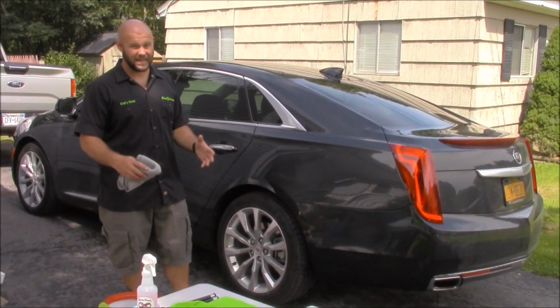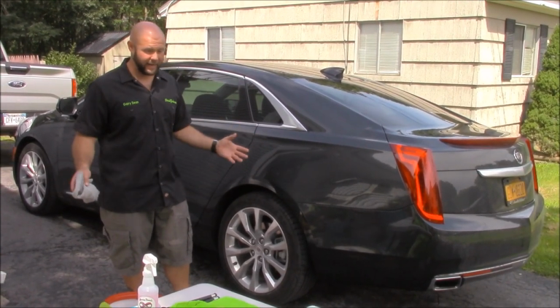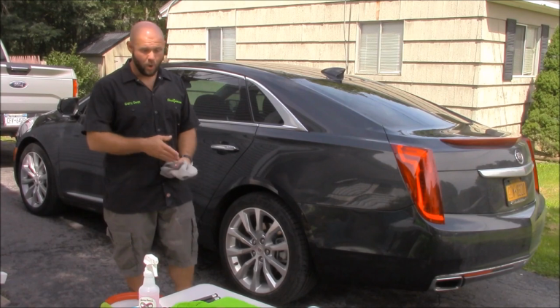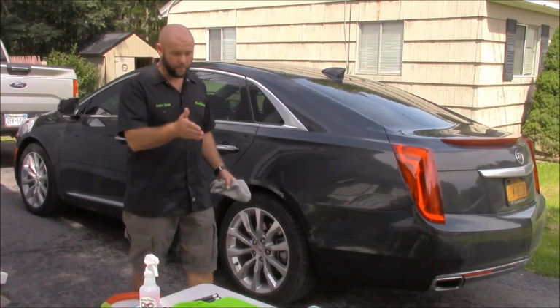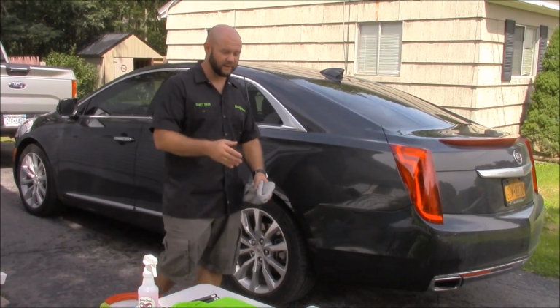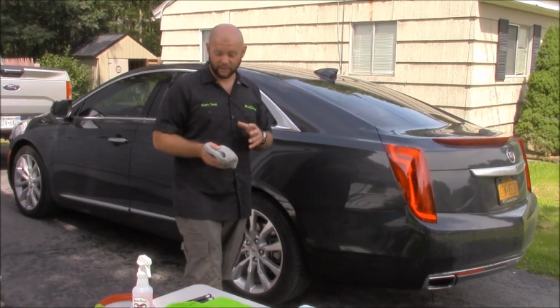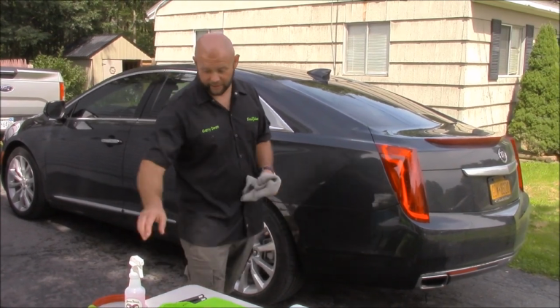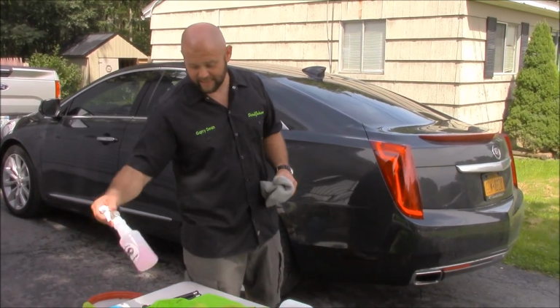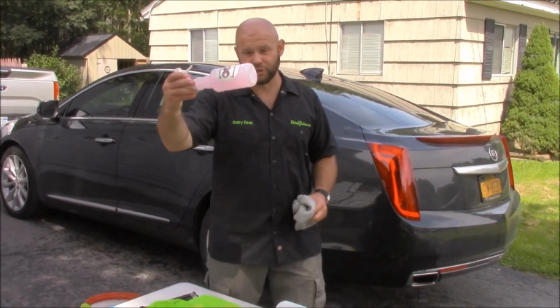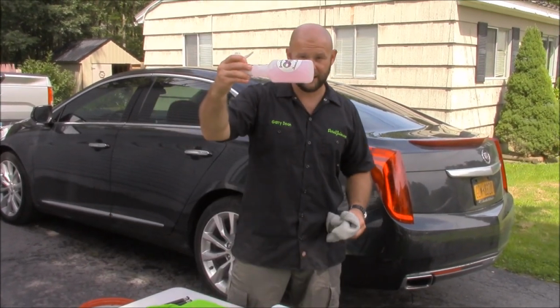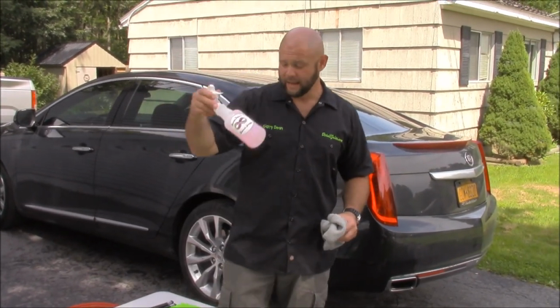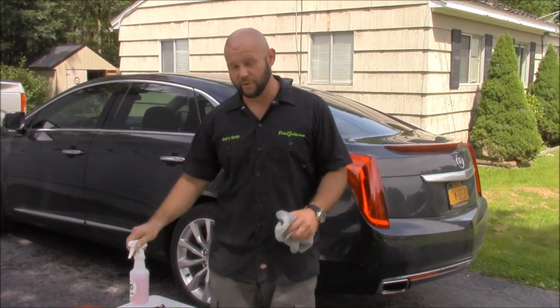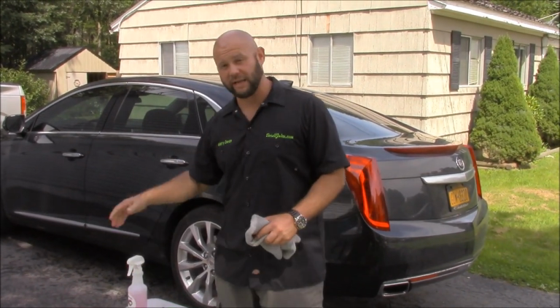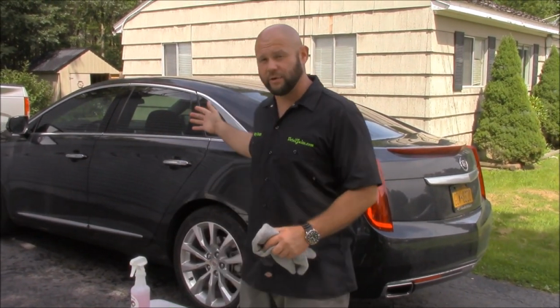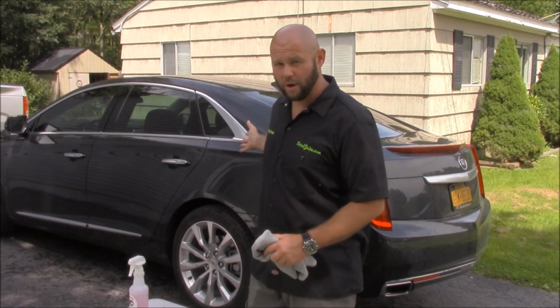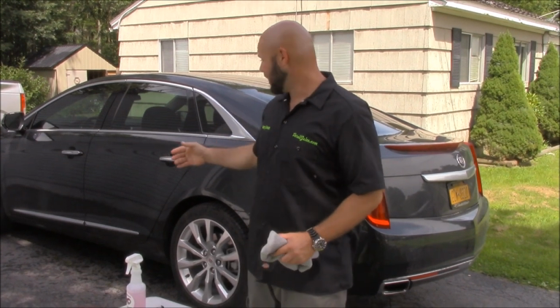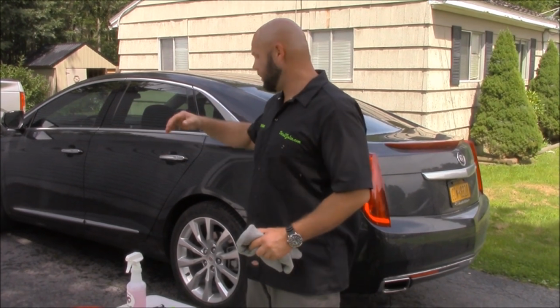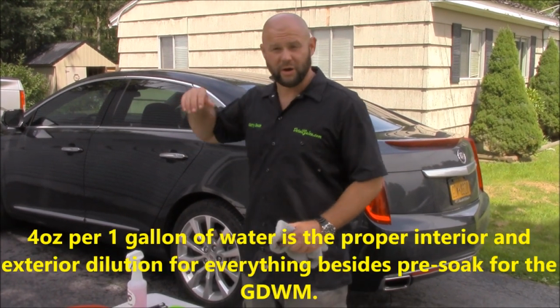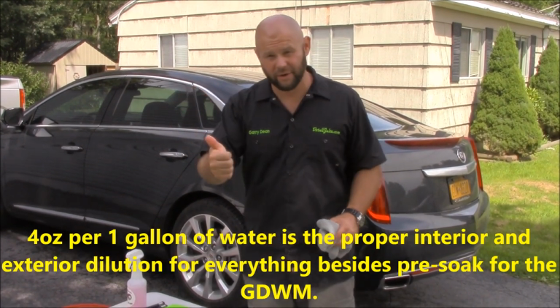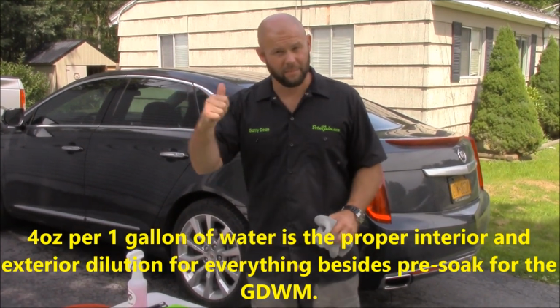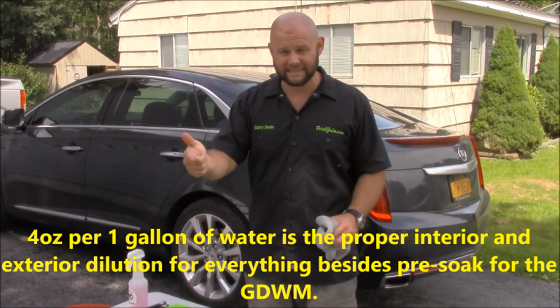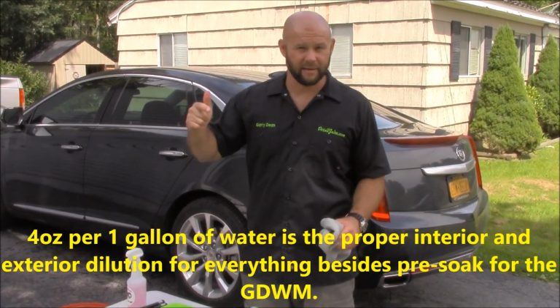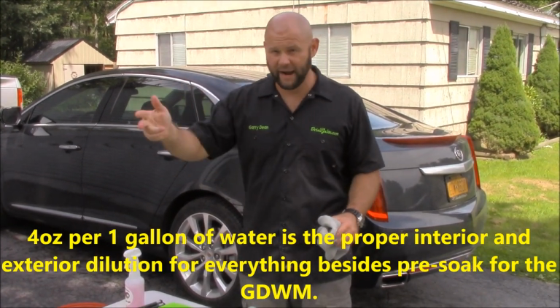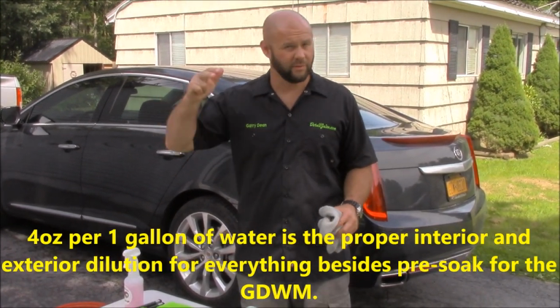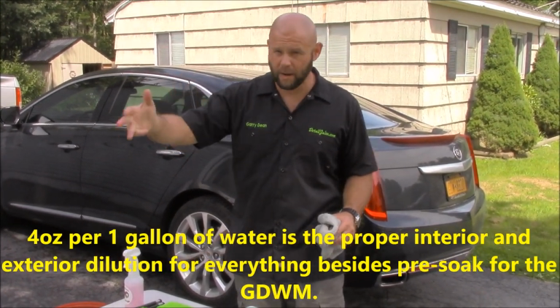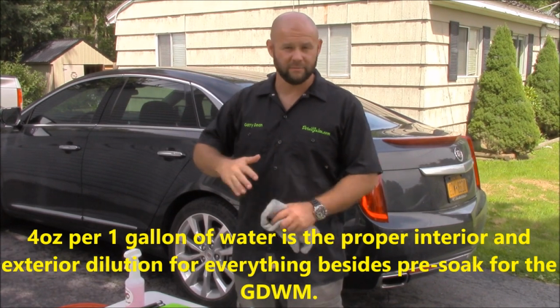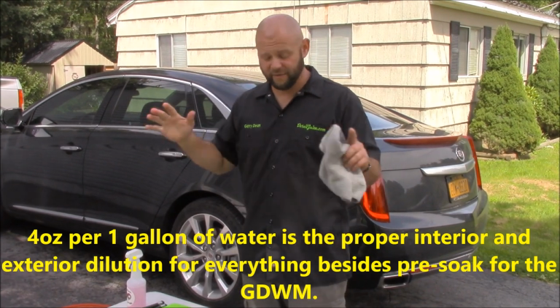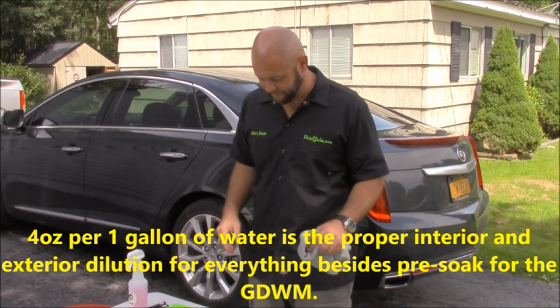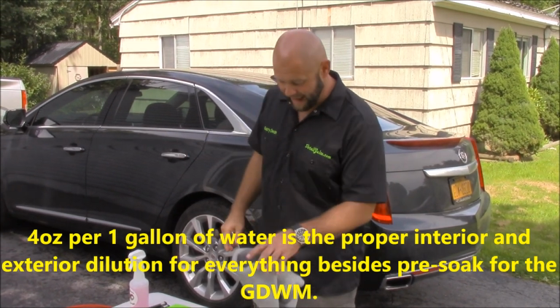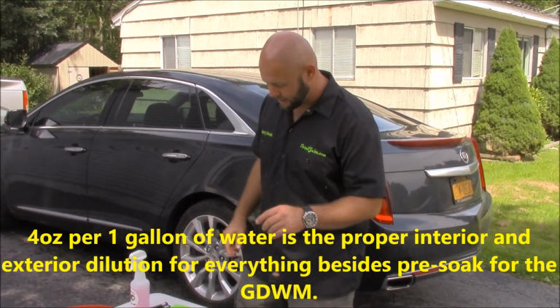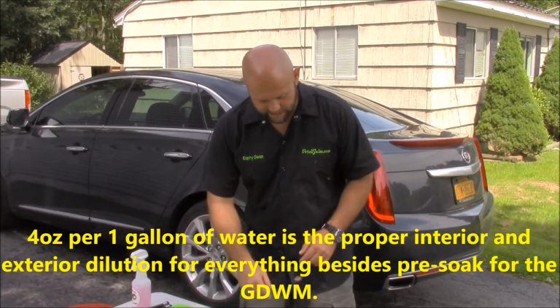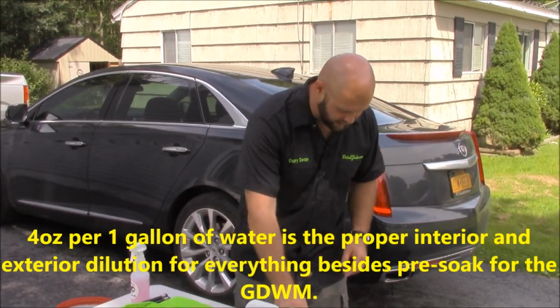One product — this dilution right here can be used on the interior of the car. It can be used on leather, plastic, vinyl, rubber, any of that. I'm going to show you something pretty cool.